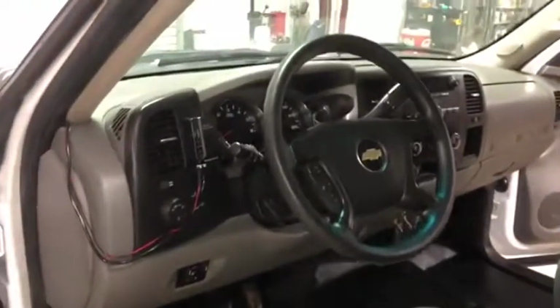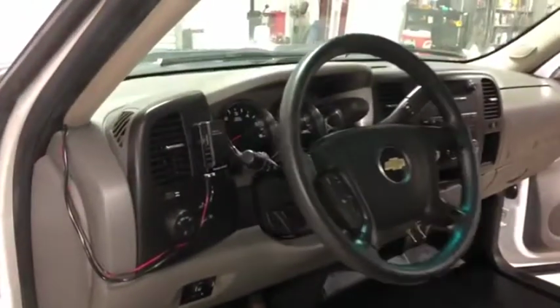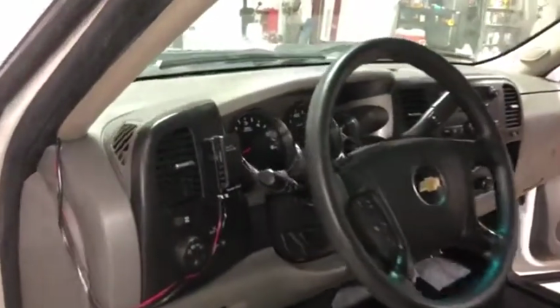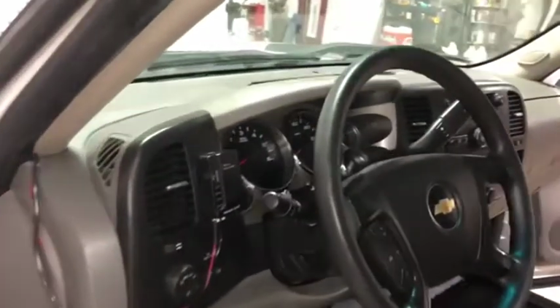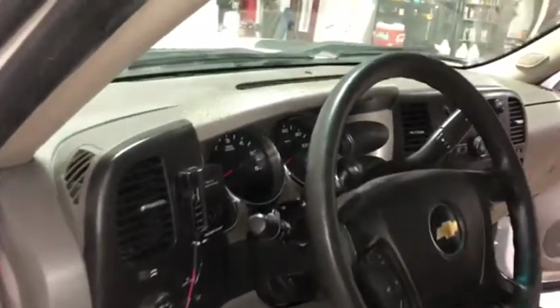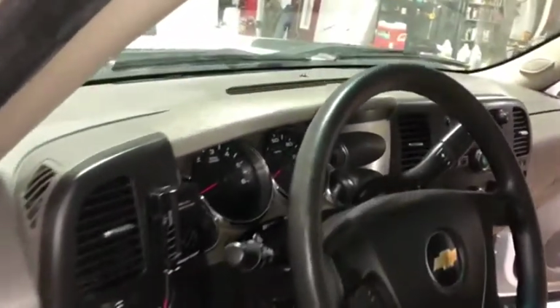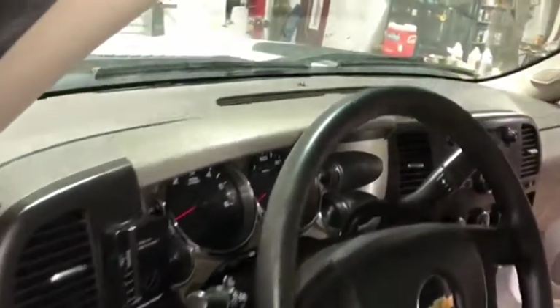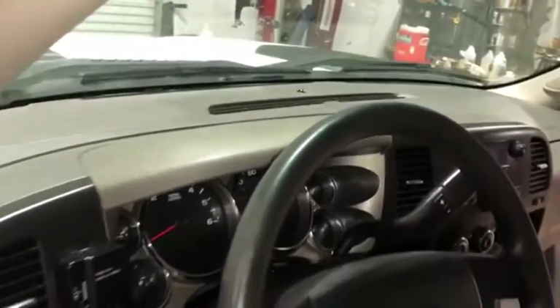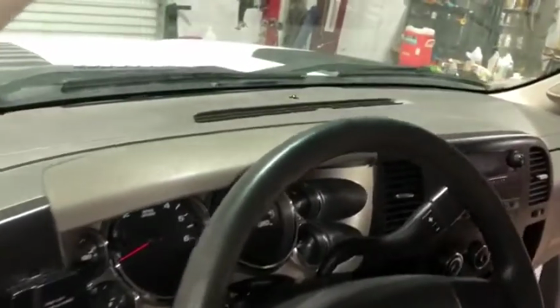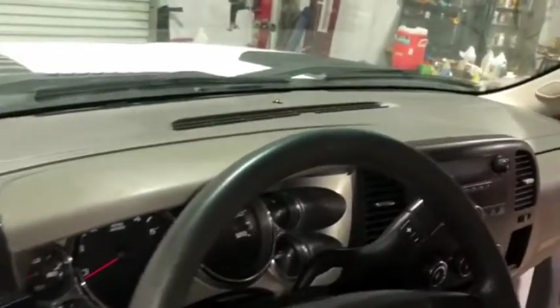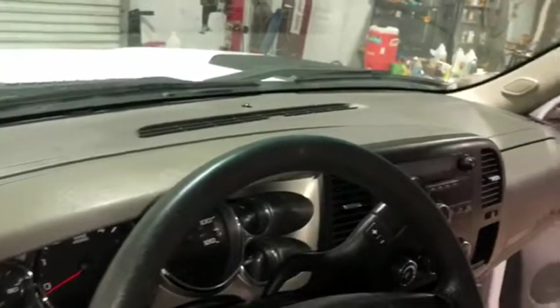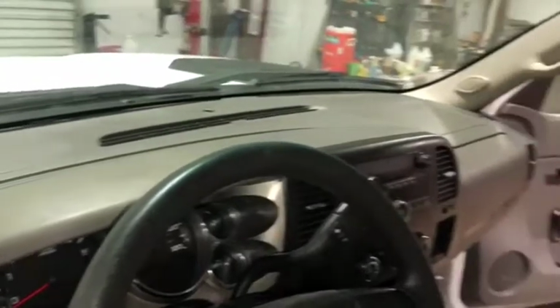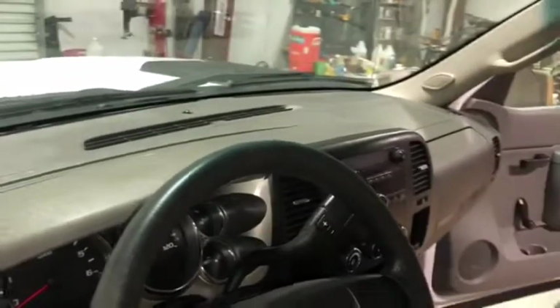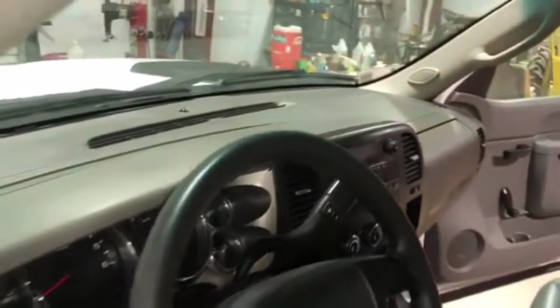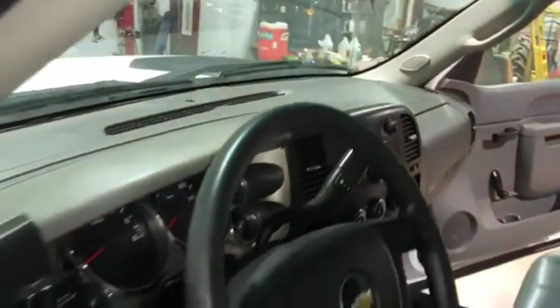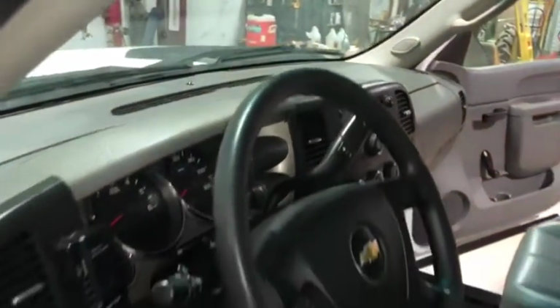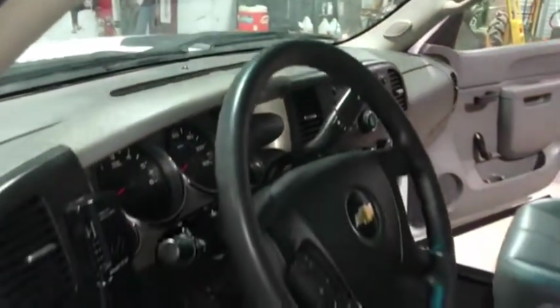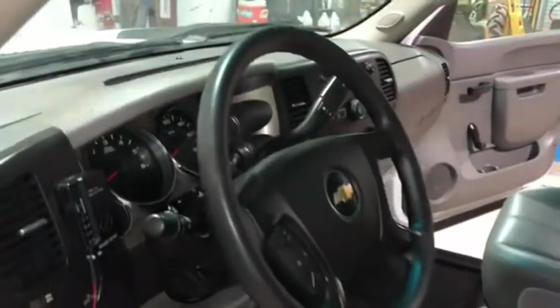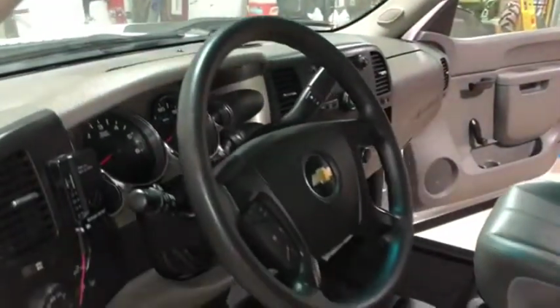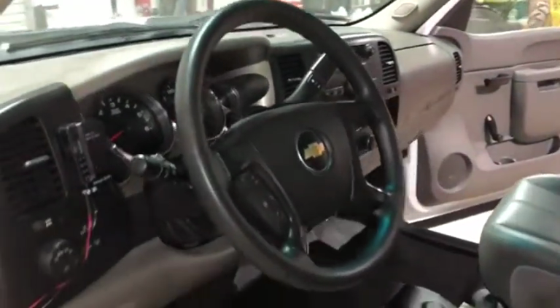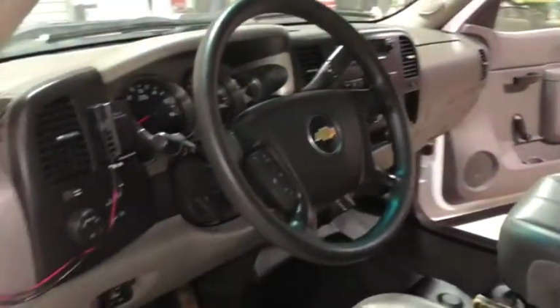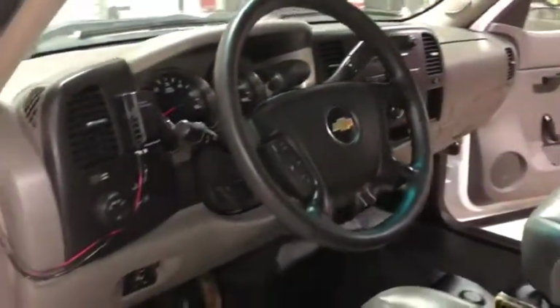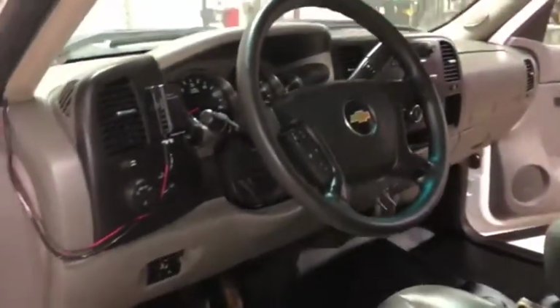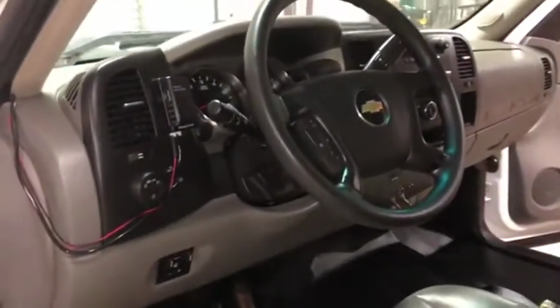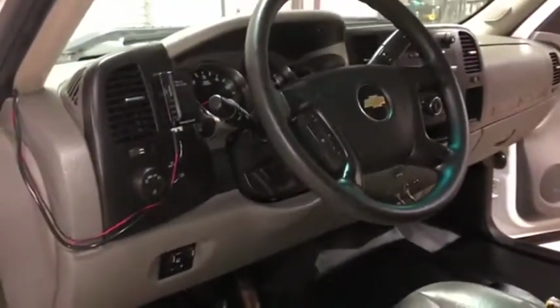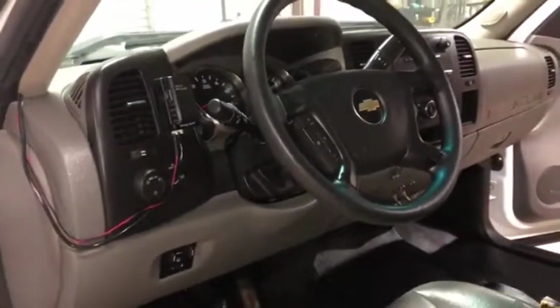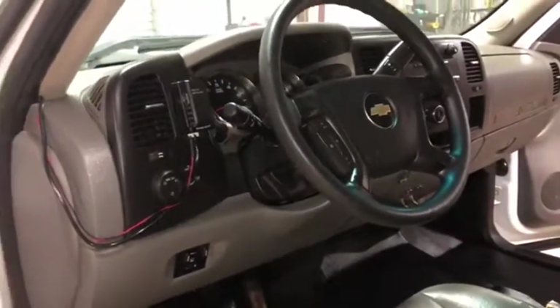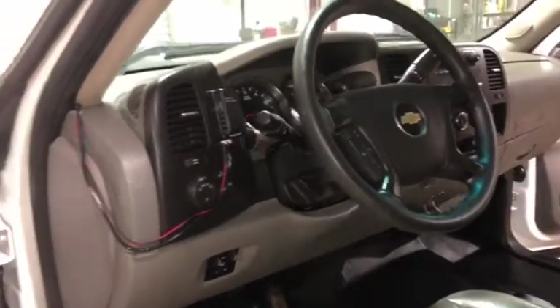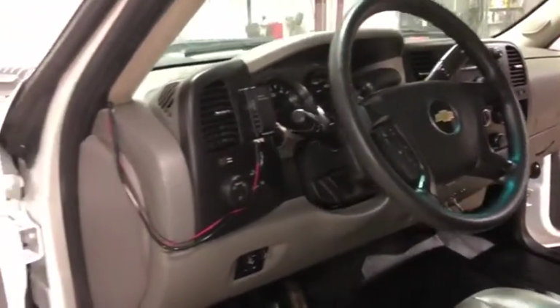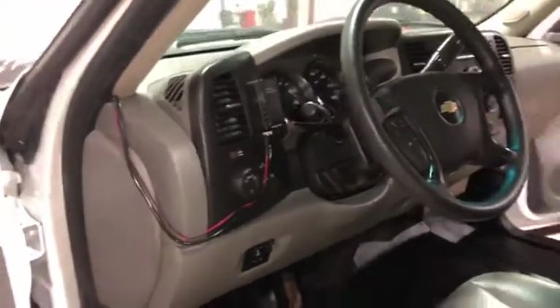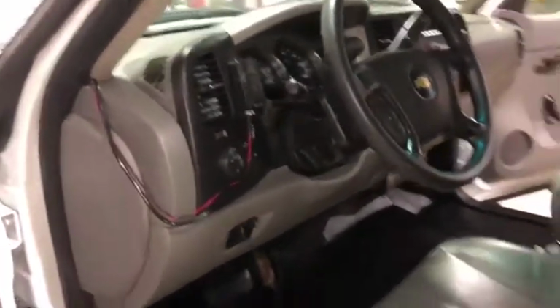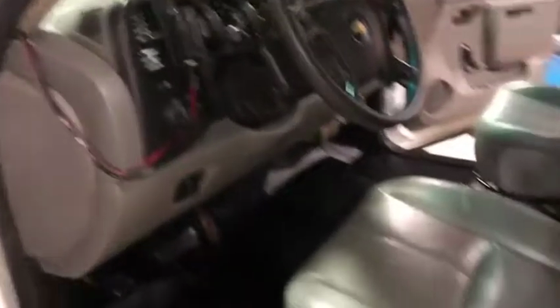Coming up here to the dash — it's not cracked or broken up like you see in some of these older trucks. It has cruise control, tilt steering, and steering wheel controls. Very nice piece.